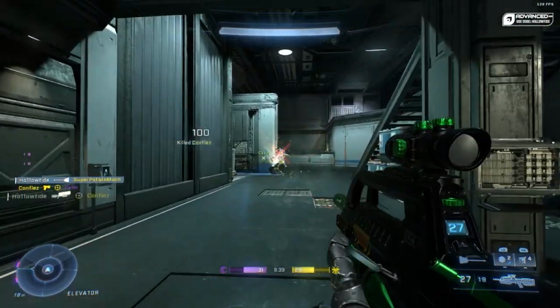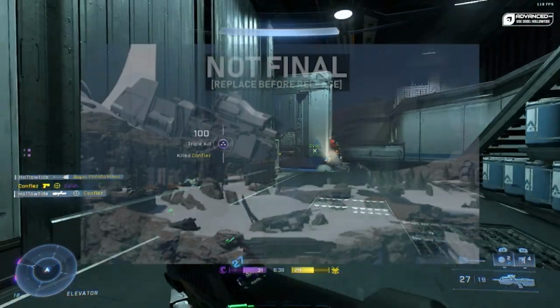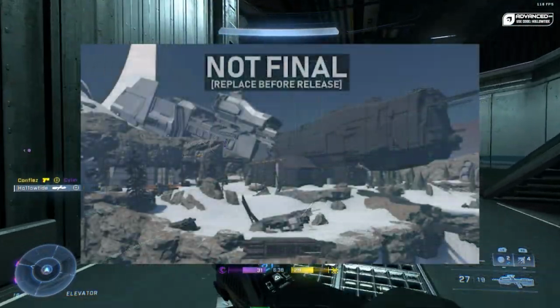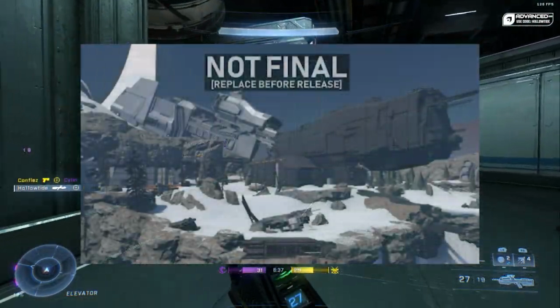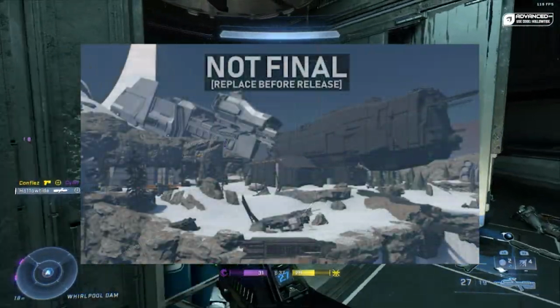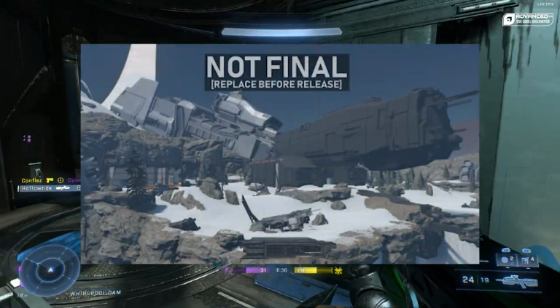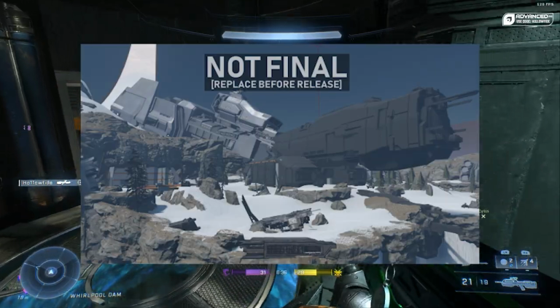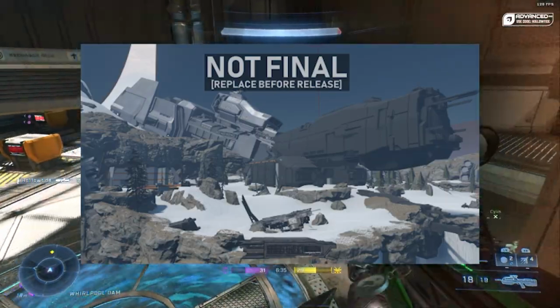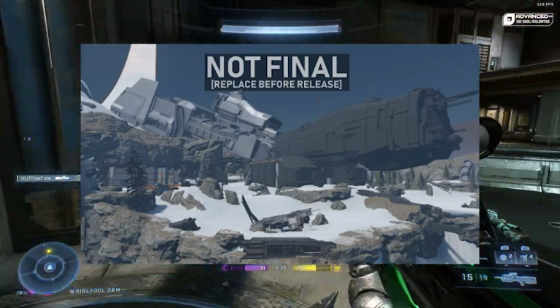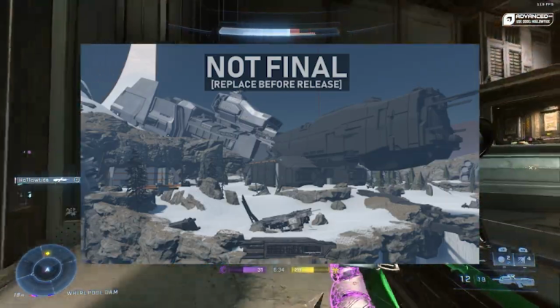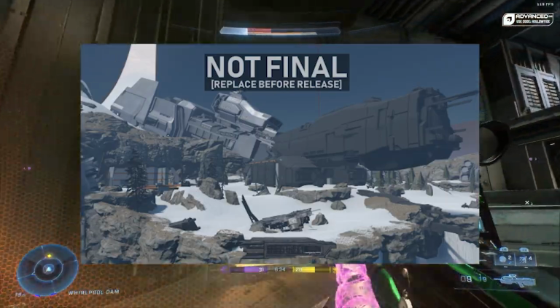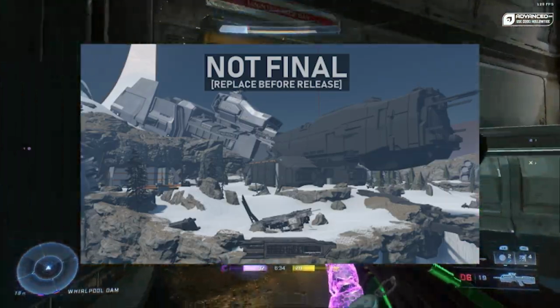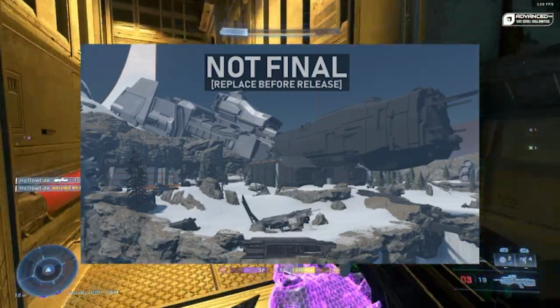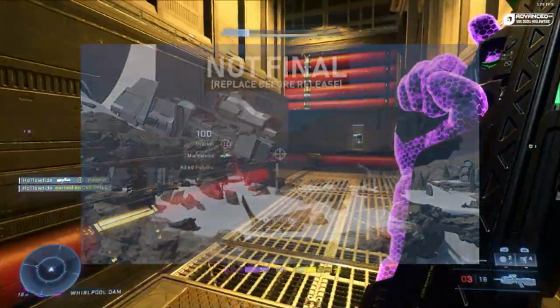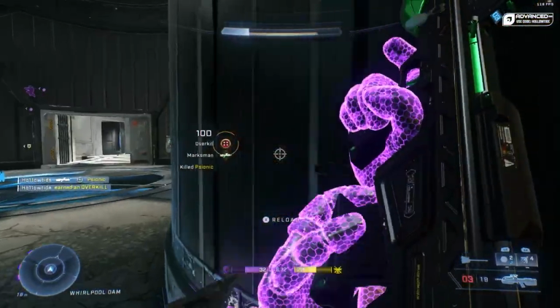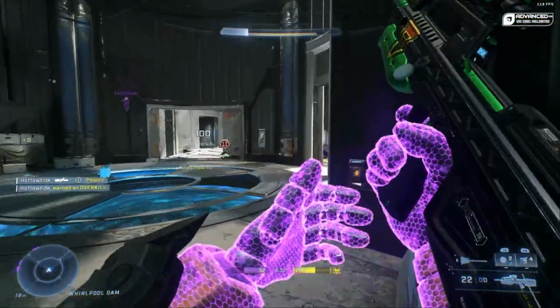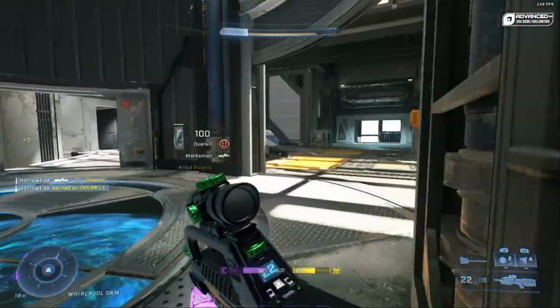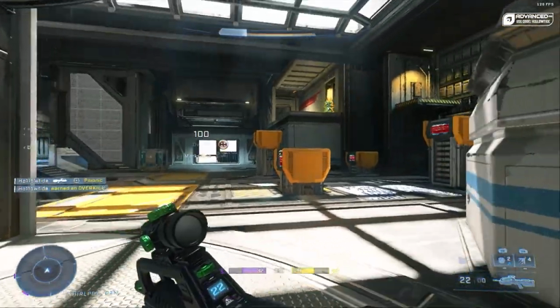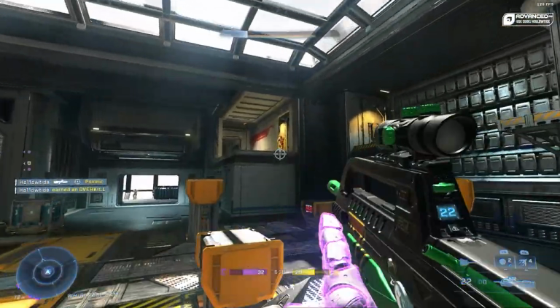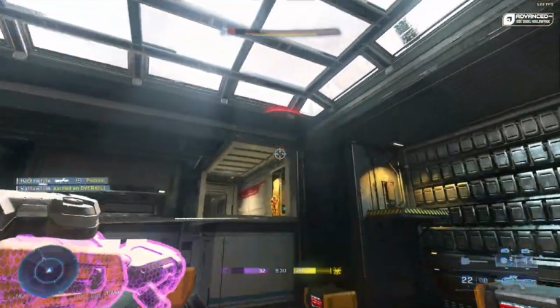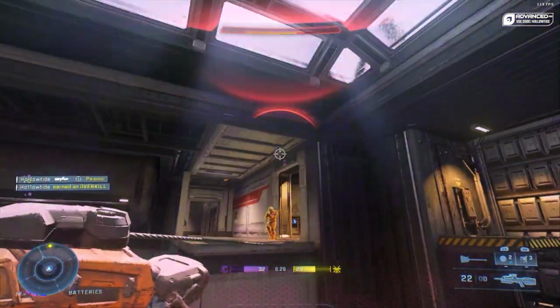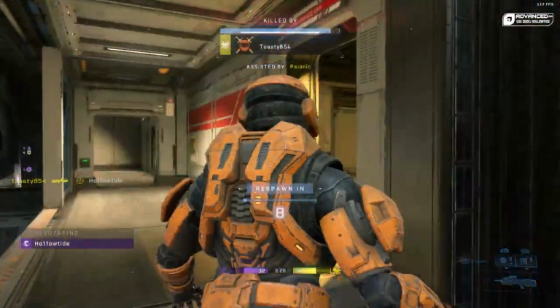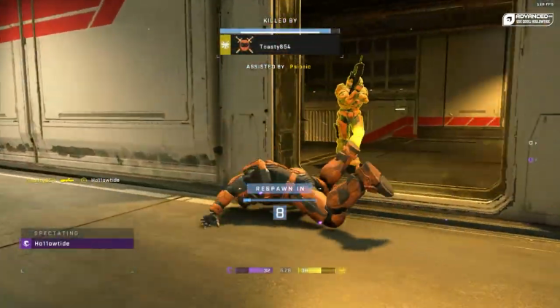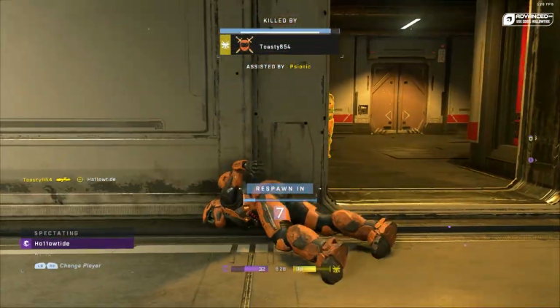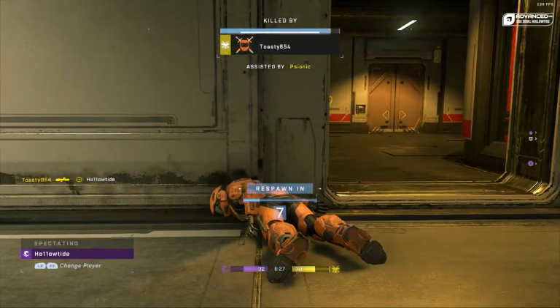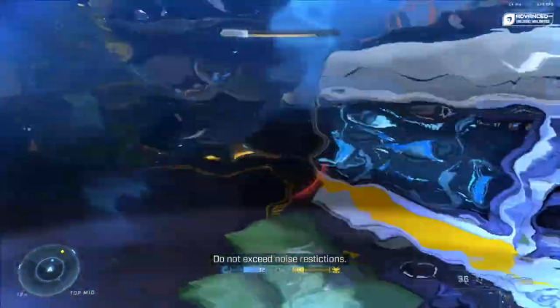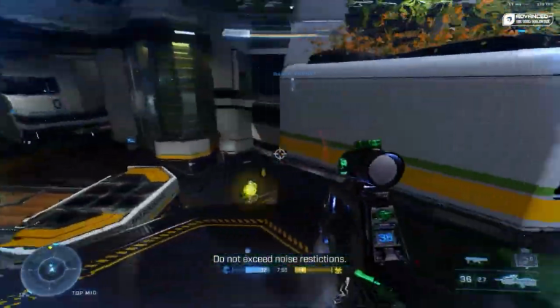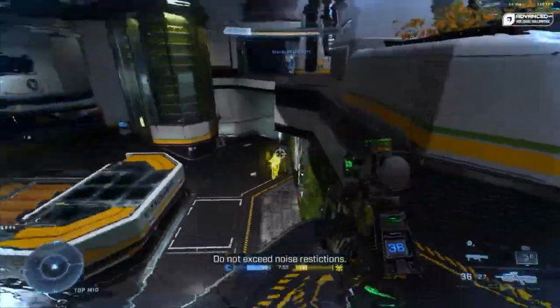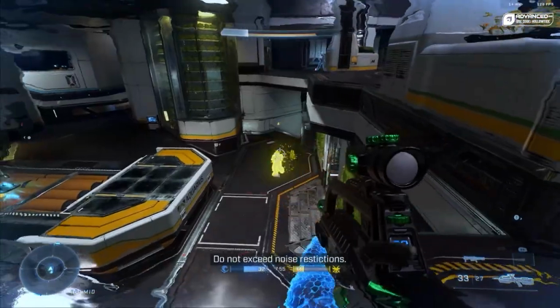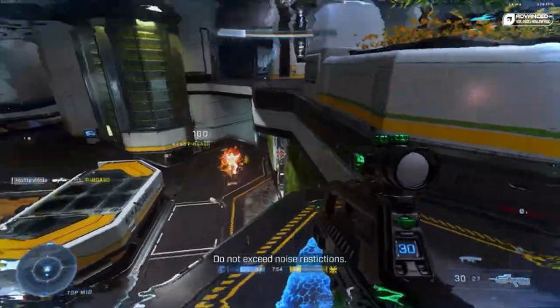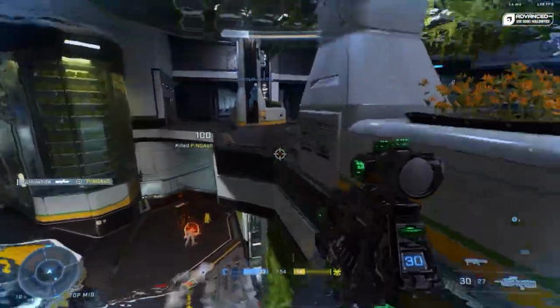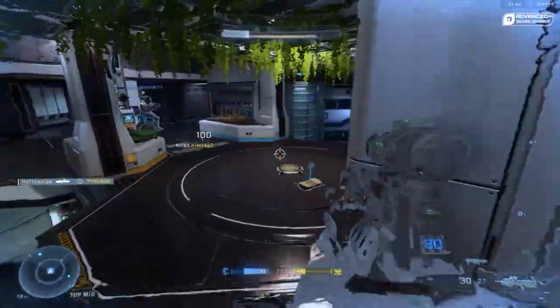For BTB, we have Frigate, which a lot of people have already seen leaked — and it's a remake of Avalanche from Halo 3. Then there's Engine, which looks like it might take place within the Infinity. And Exiled, which might be a remix of Exile from Halo 4.